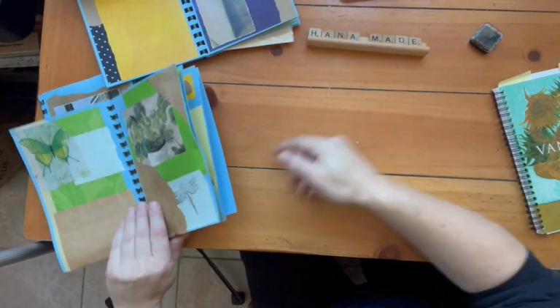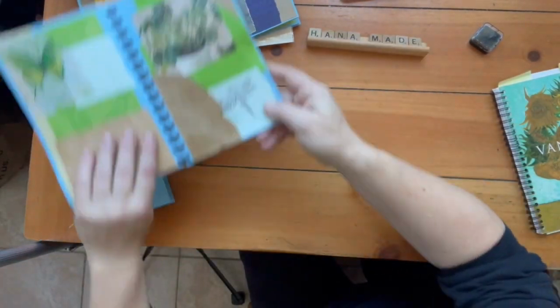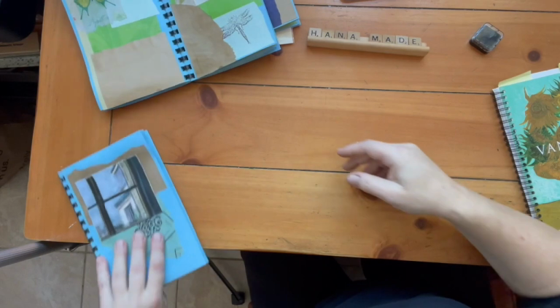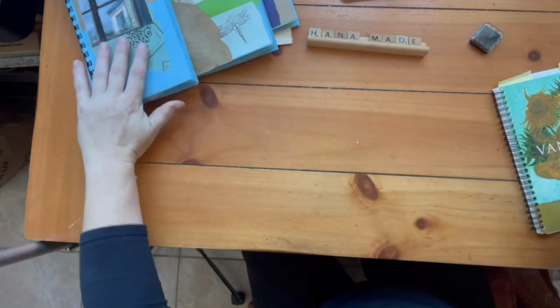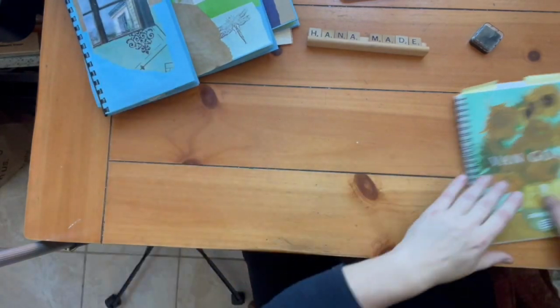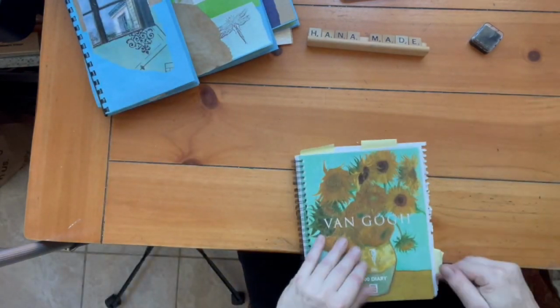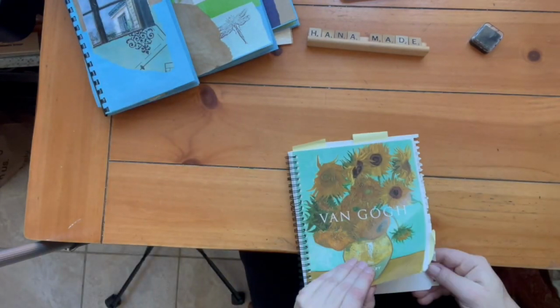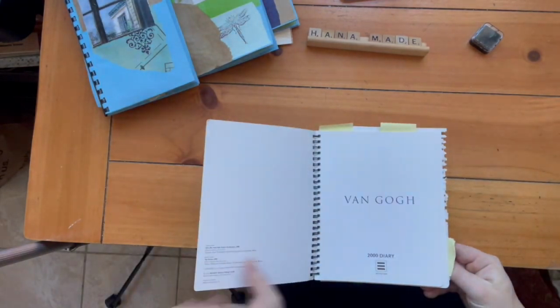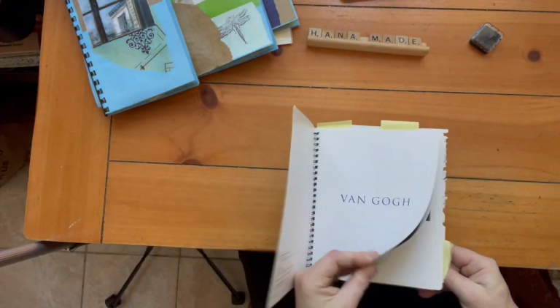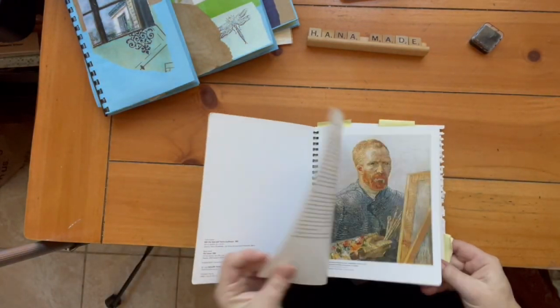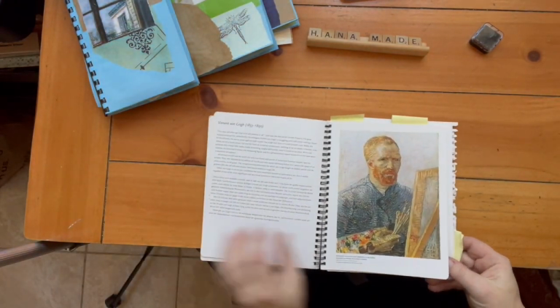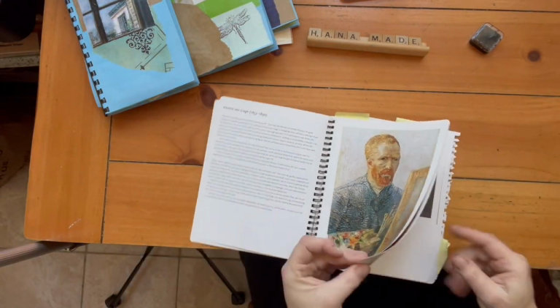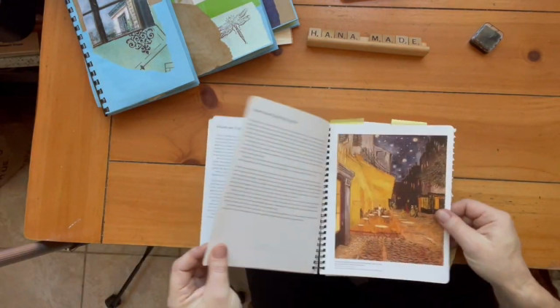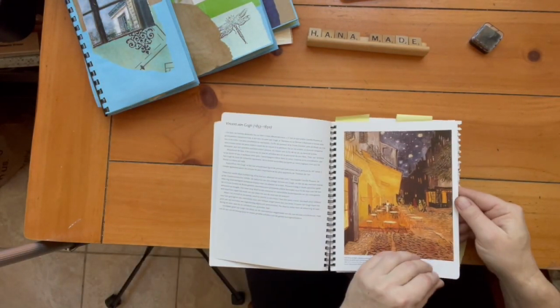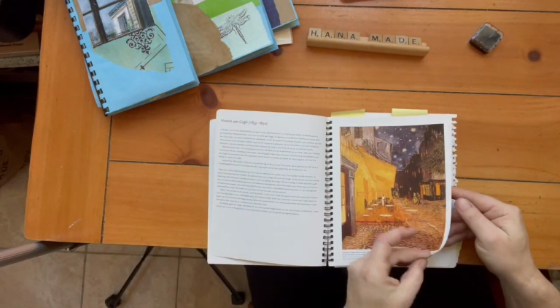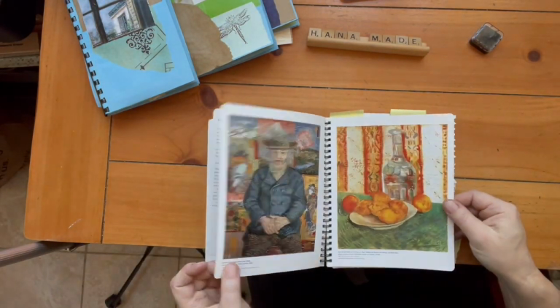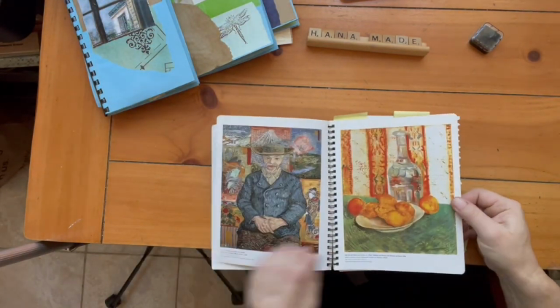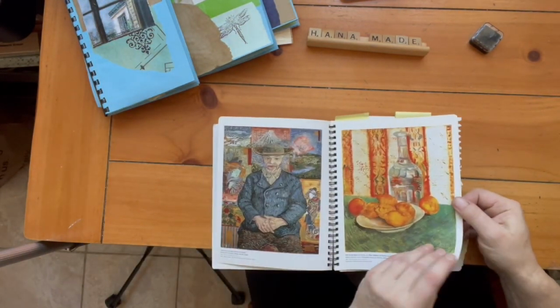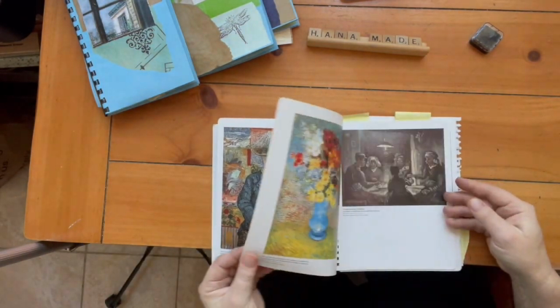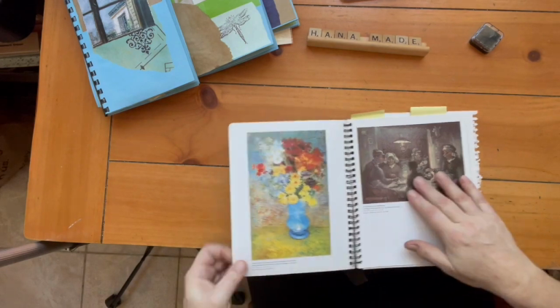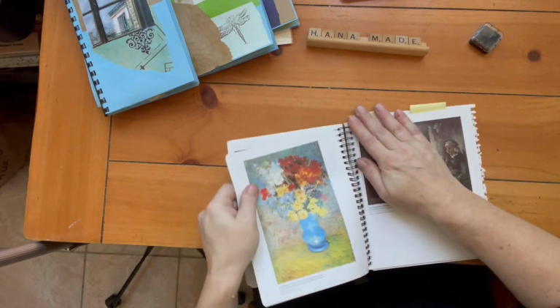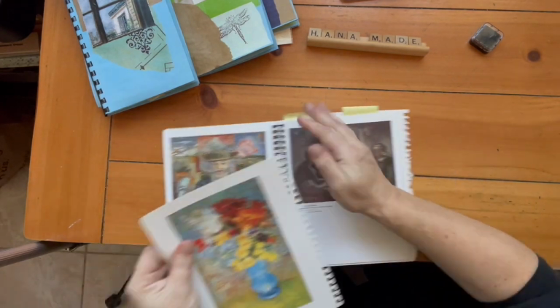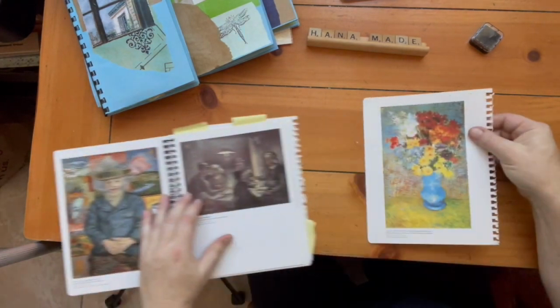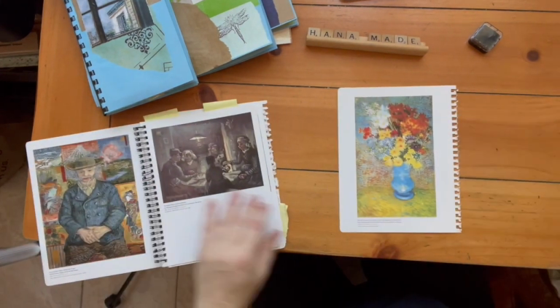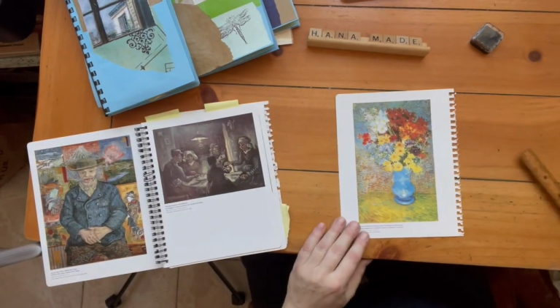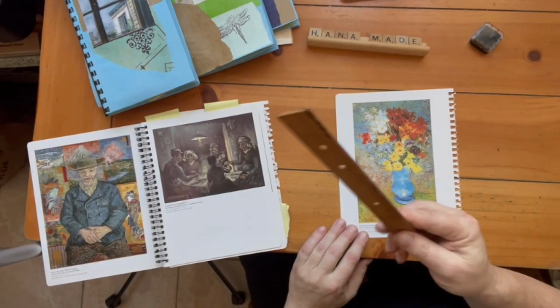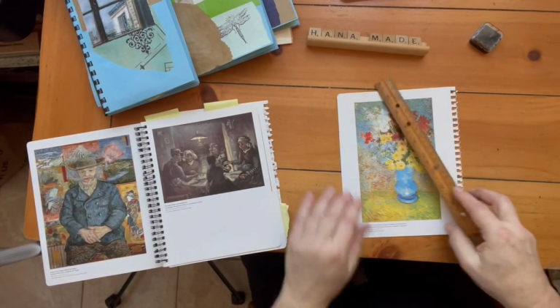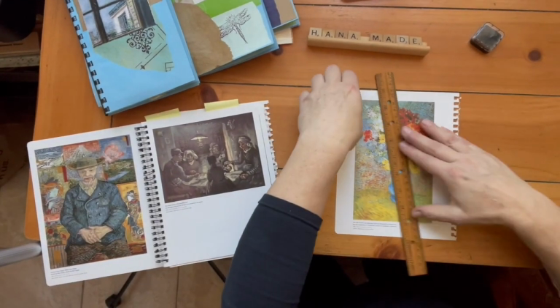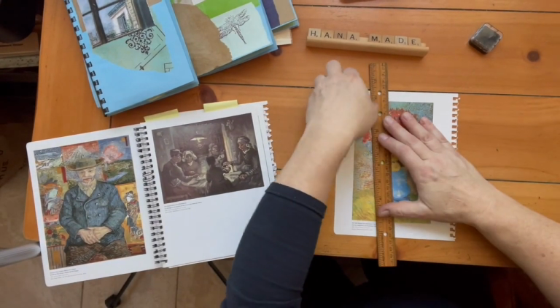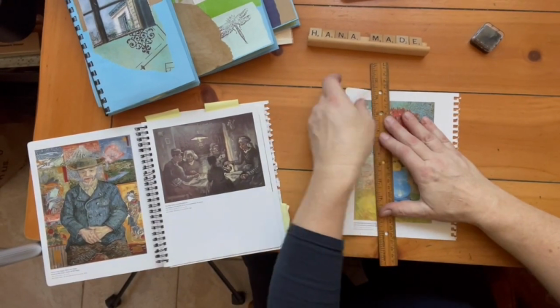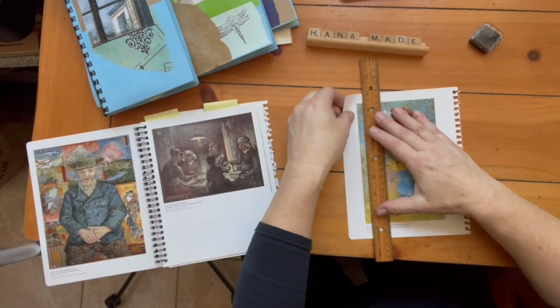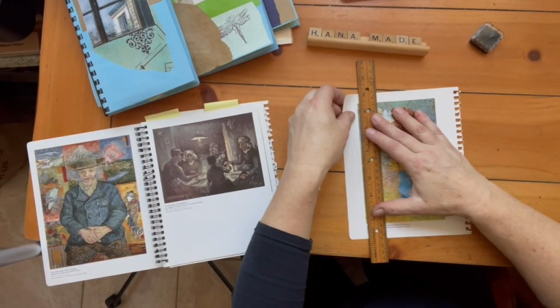I love to use old calendars. There are also tons of different books. I do almost always get items either for free or at thrift stores and yard sales.